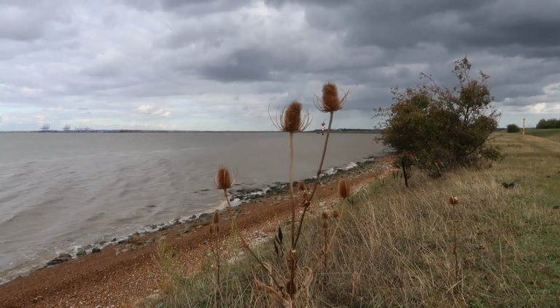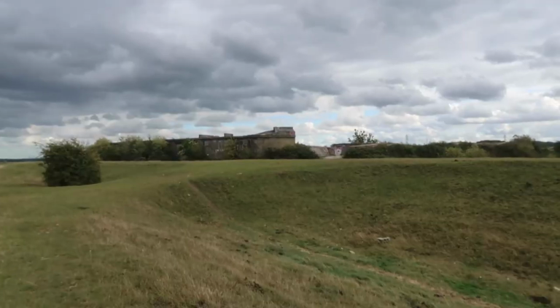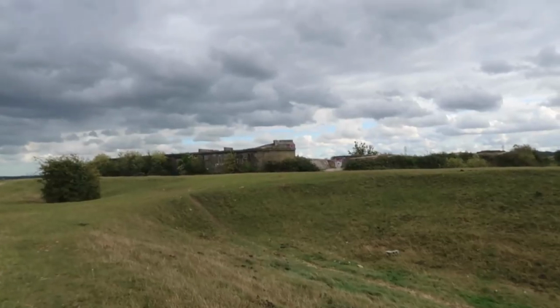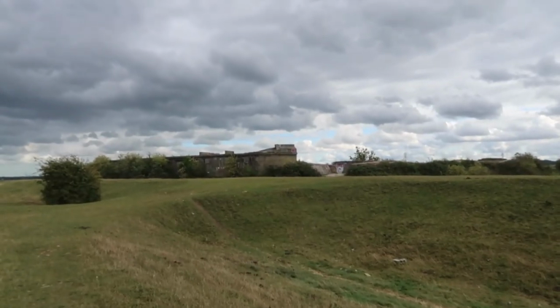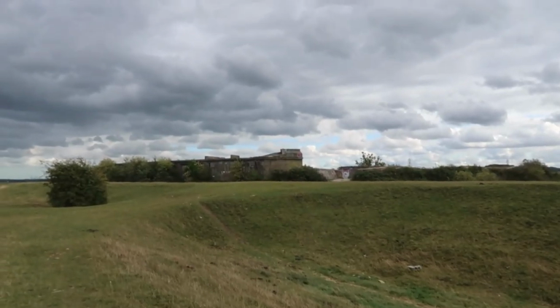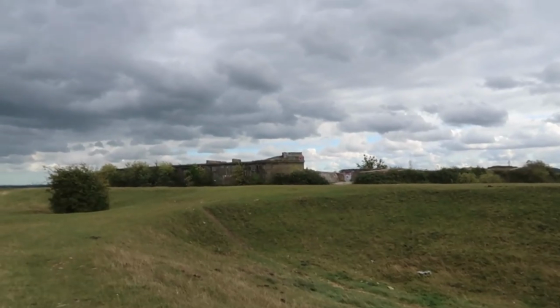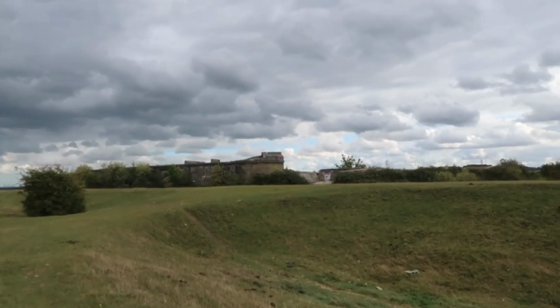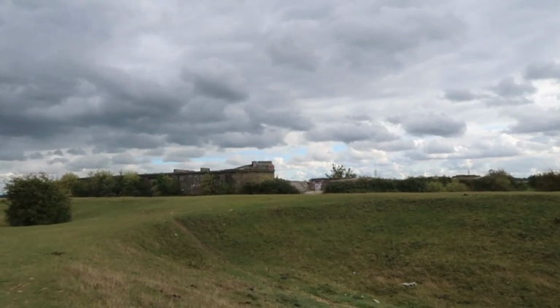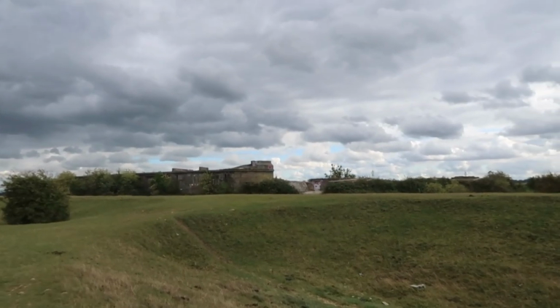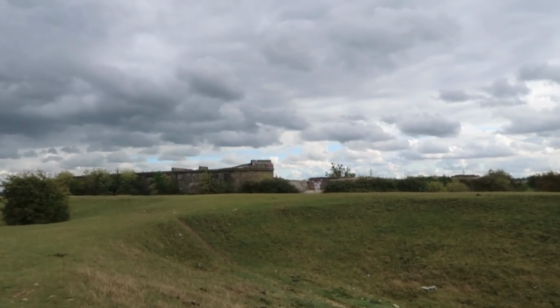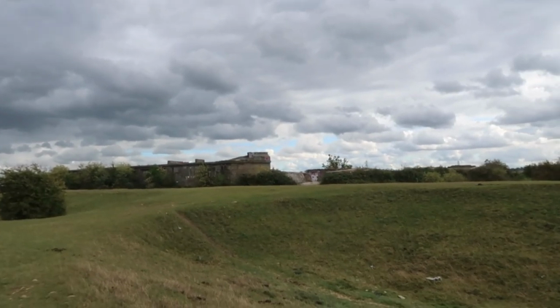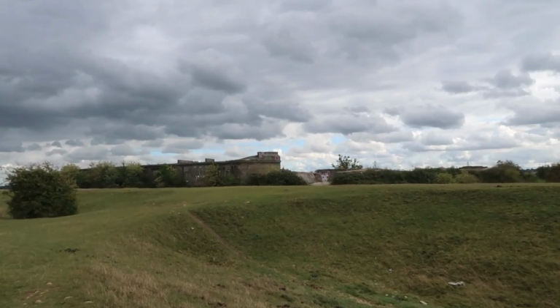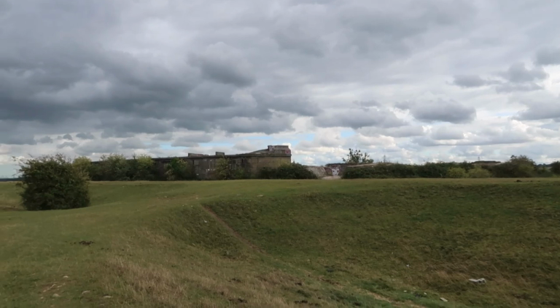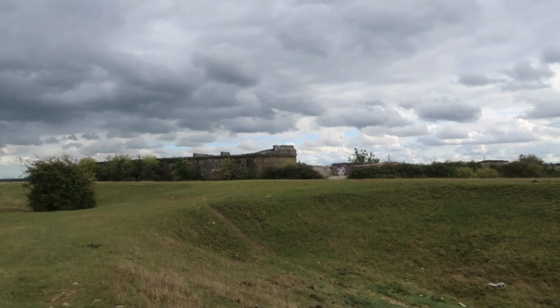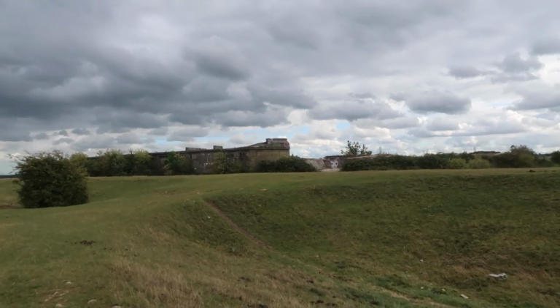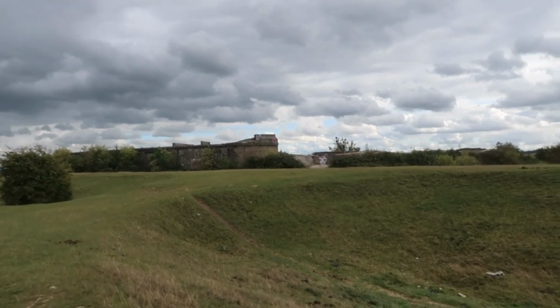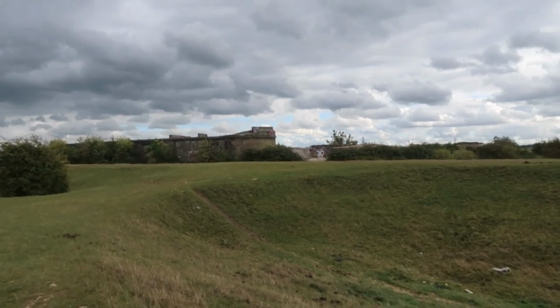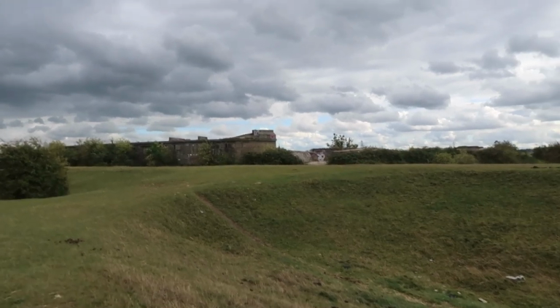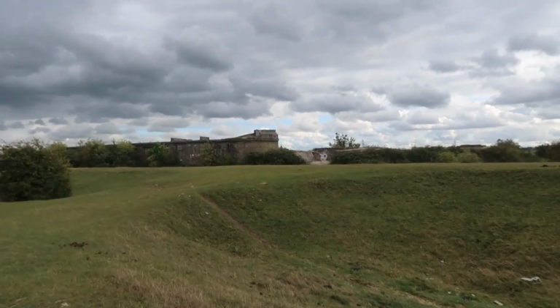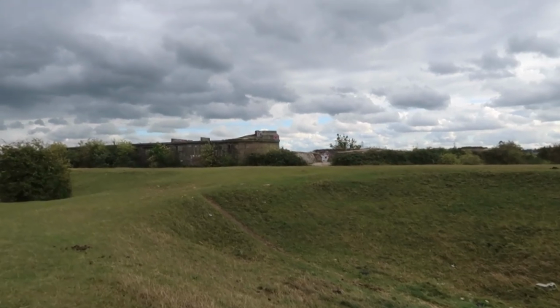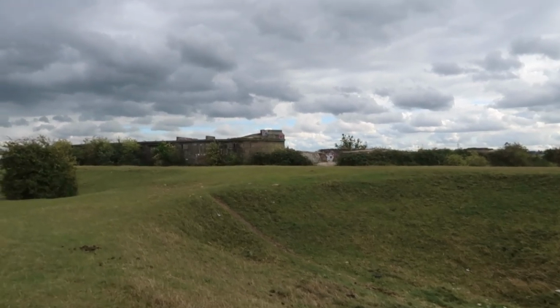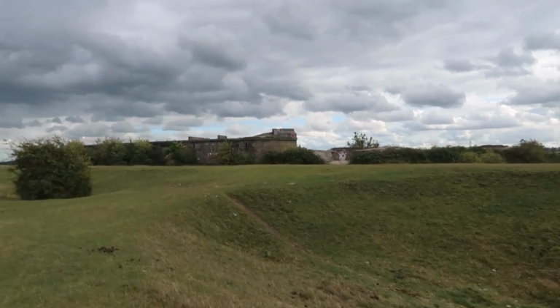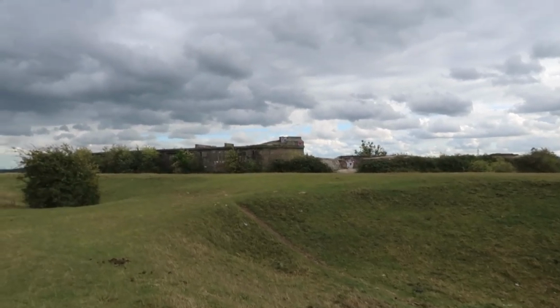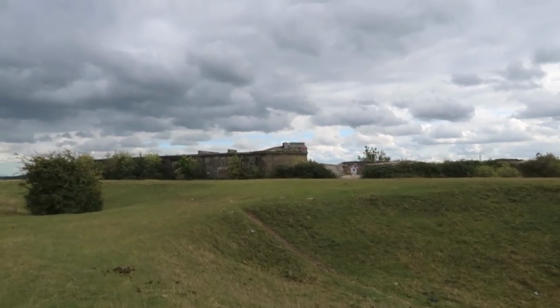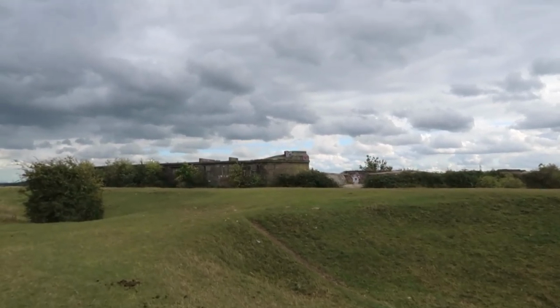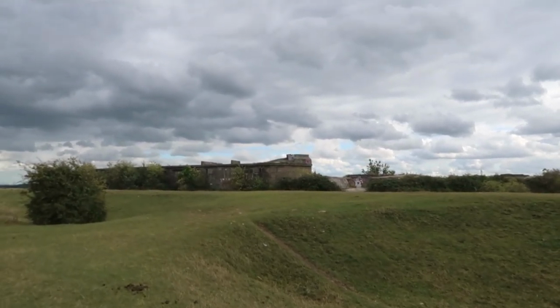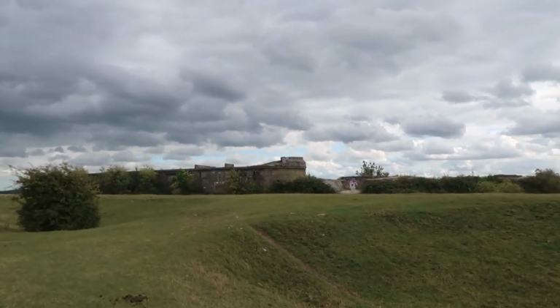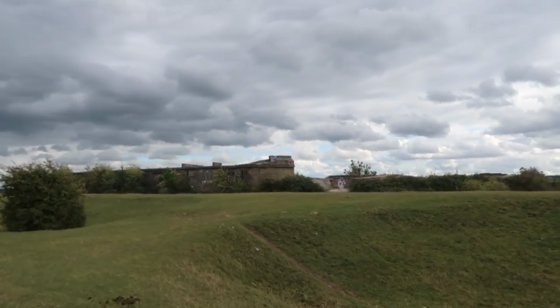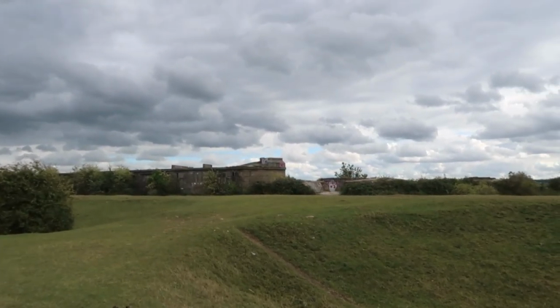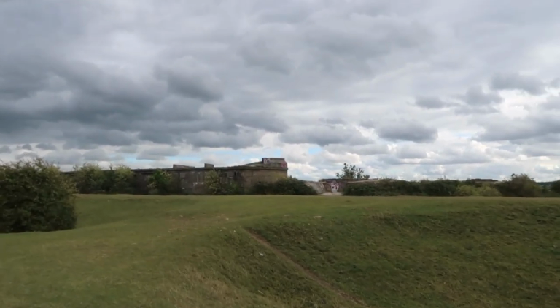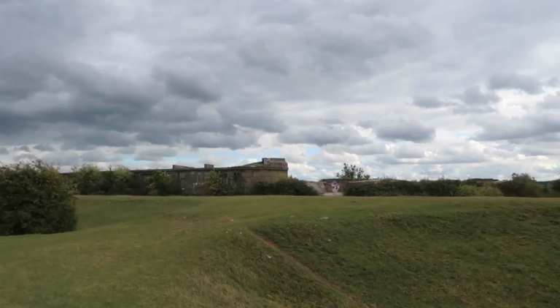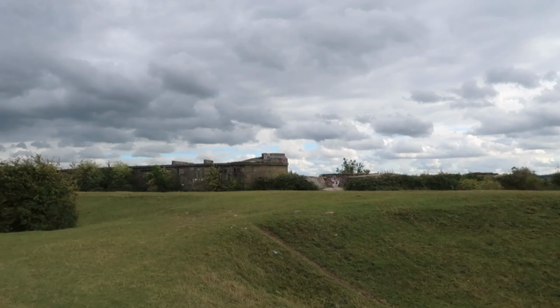Here we are — Shorne Mead Fort. This will be a nice place to sit down for a little while.